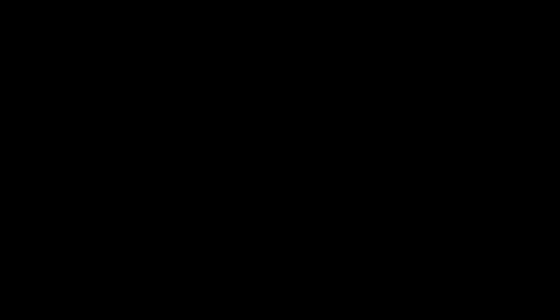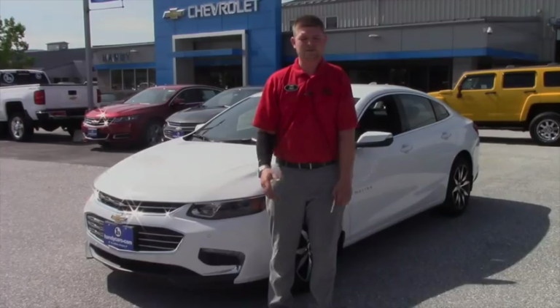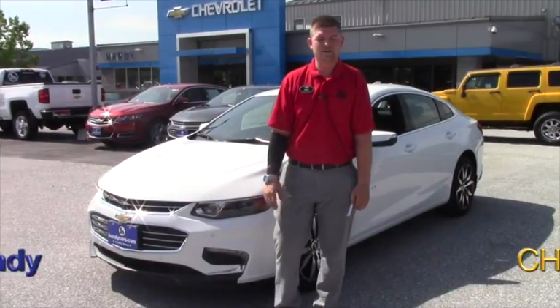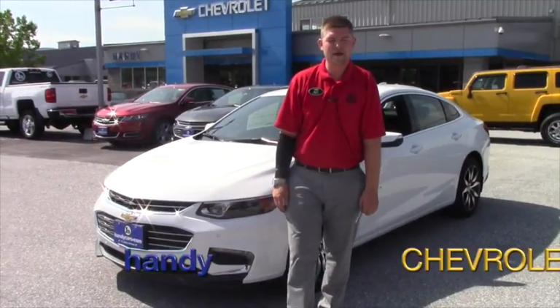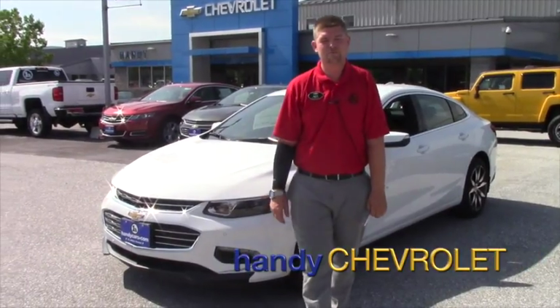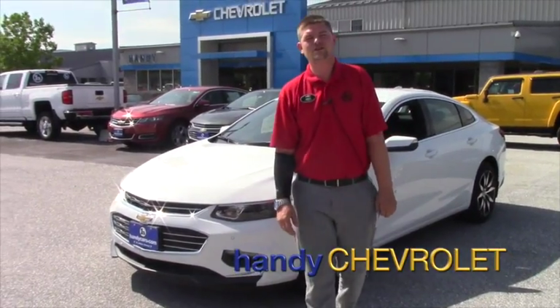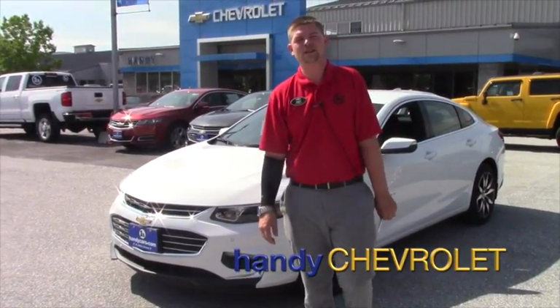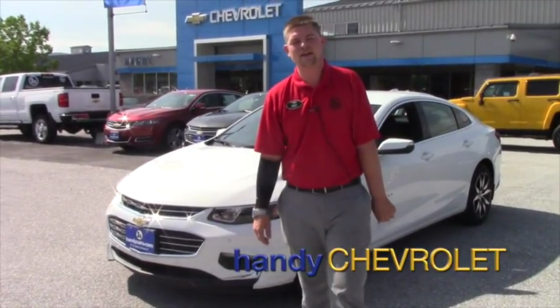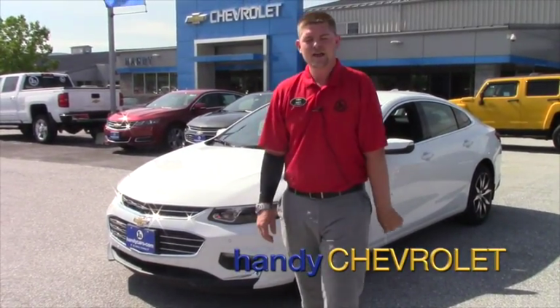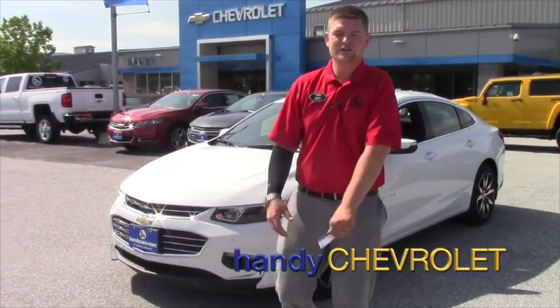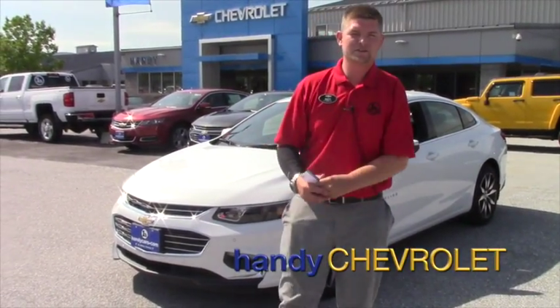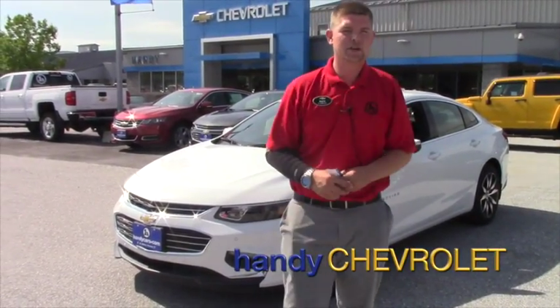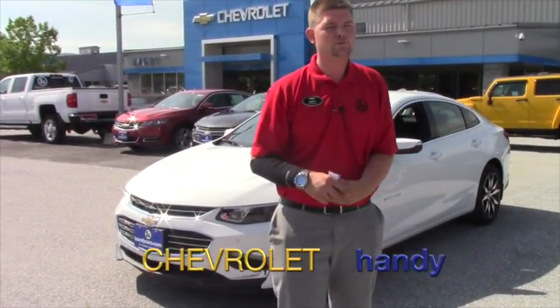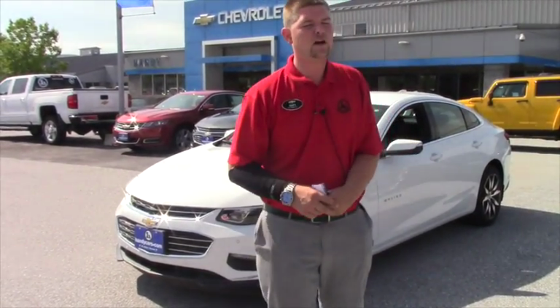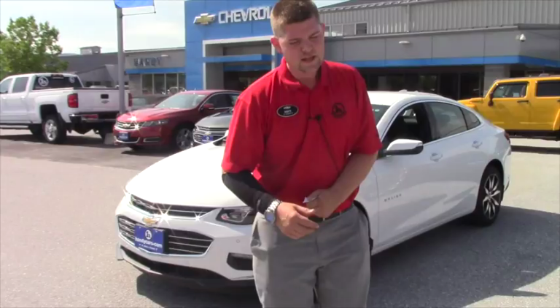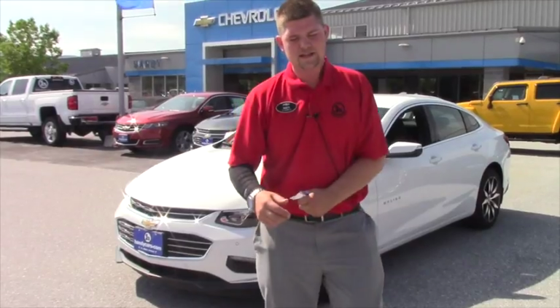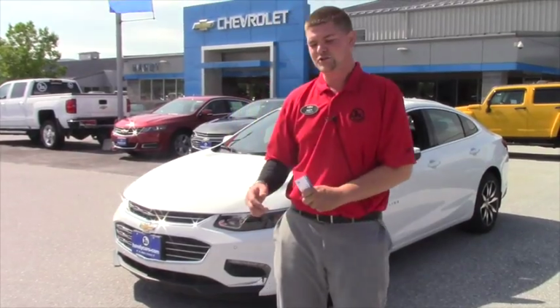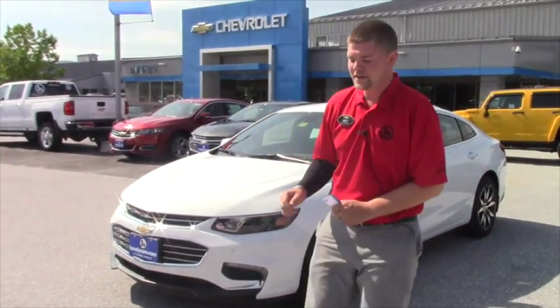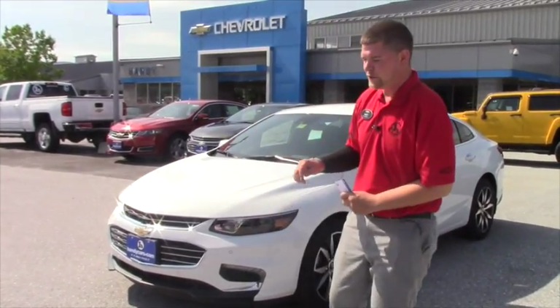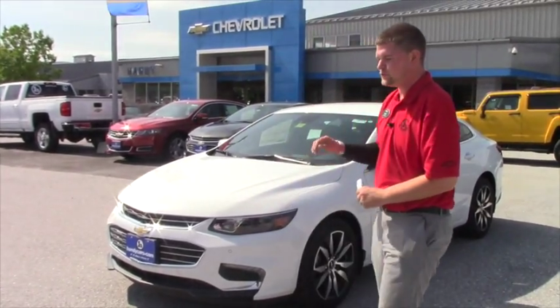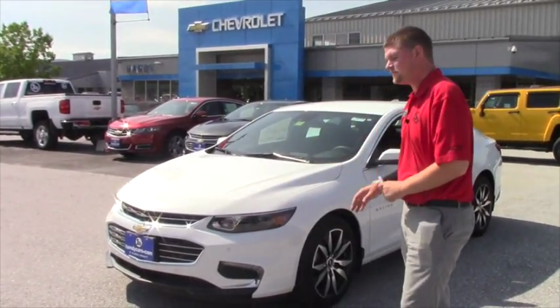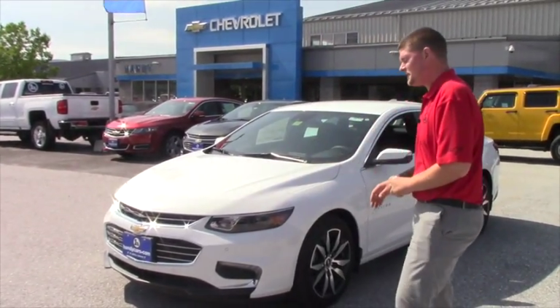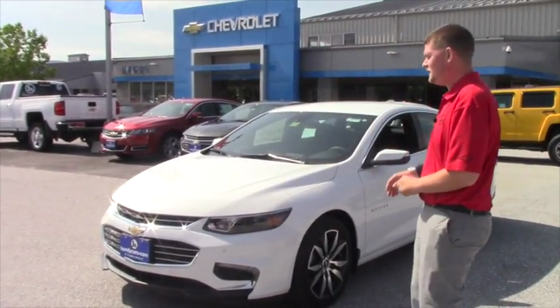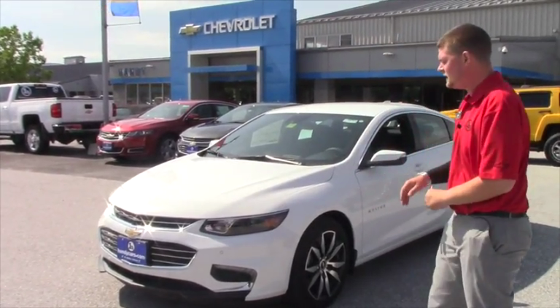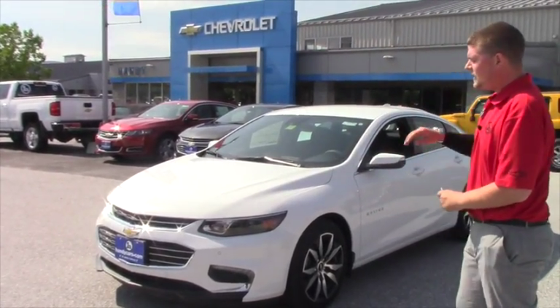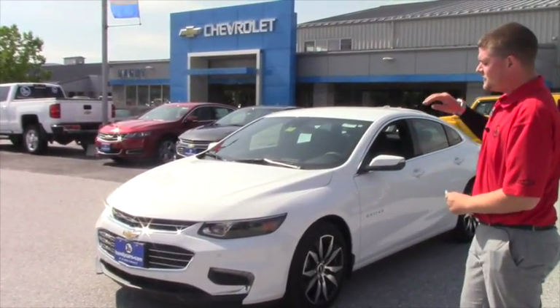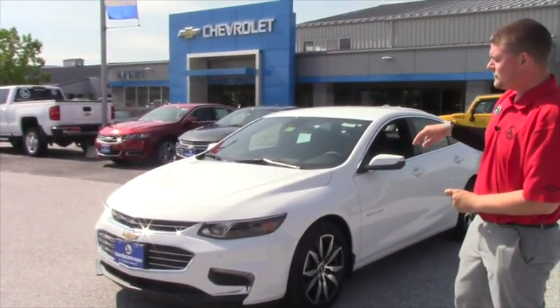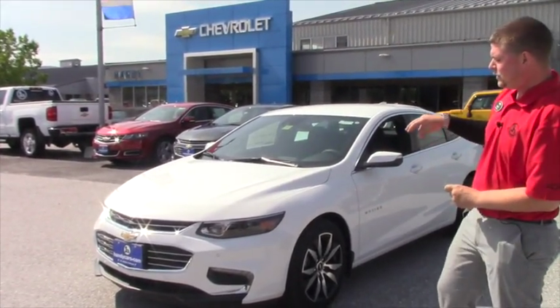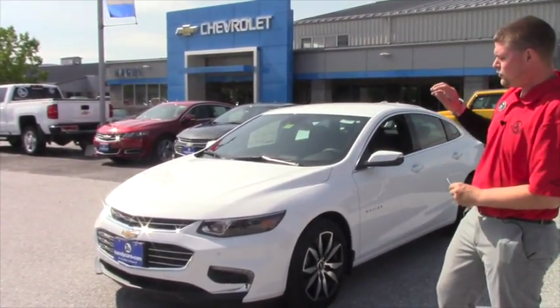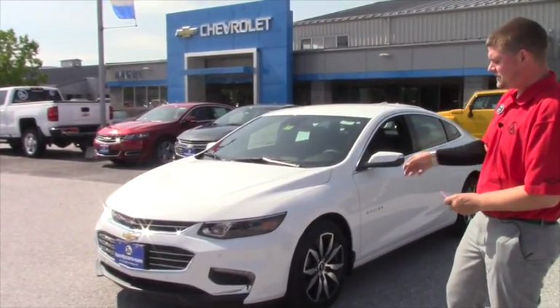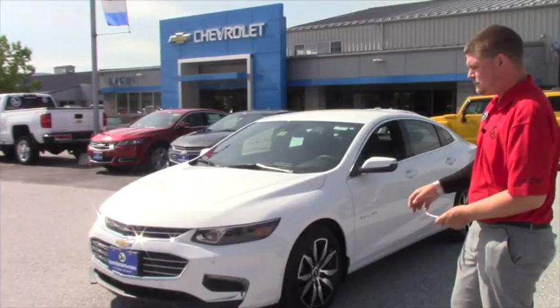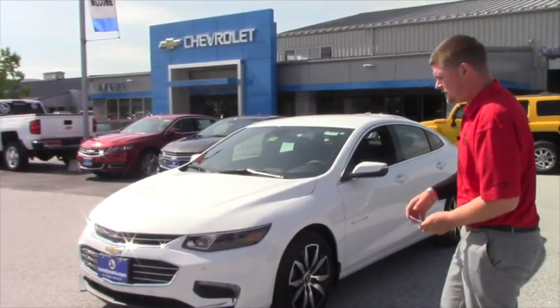Hi Marcel, this is Matt from Handy Chevrolet here. I just want to send you a quick video demonstrating to you the 2016 Chevy Malibu and its capabilities.